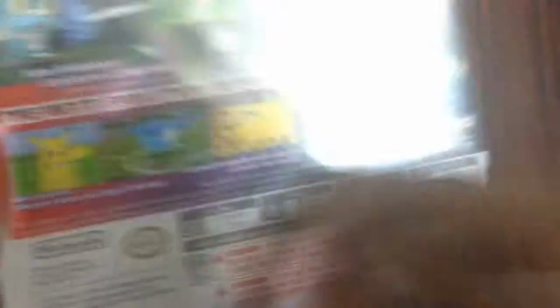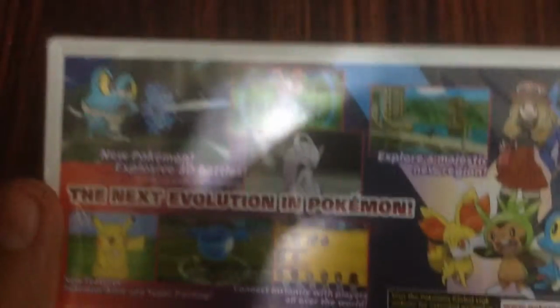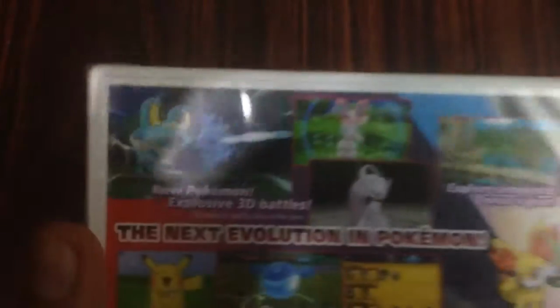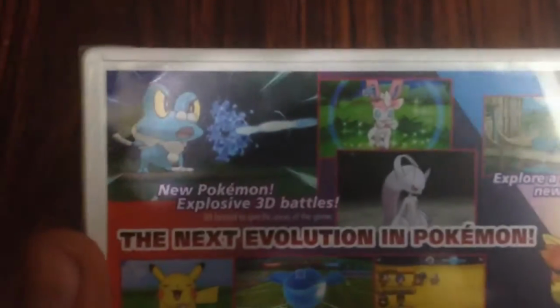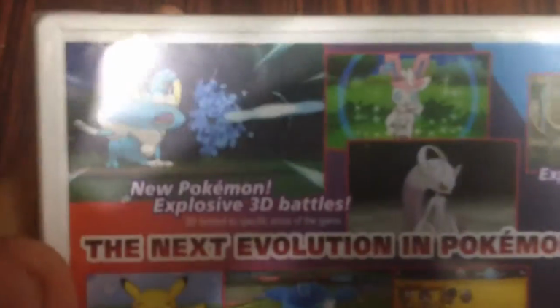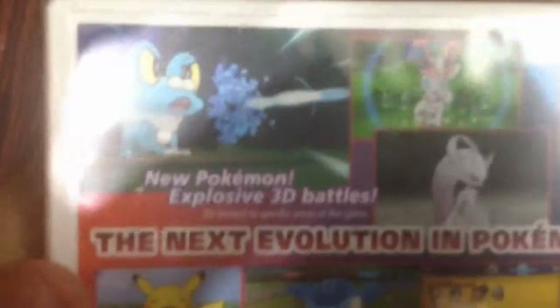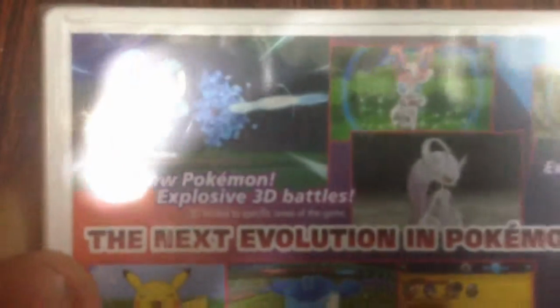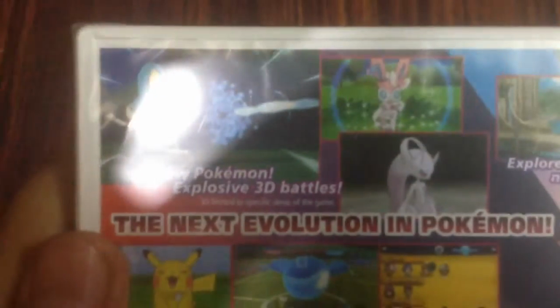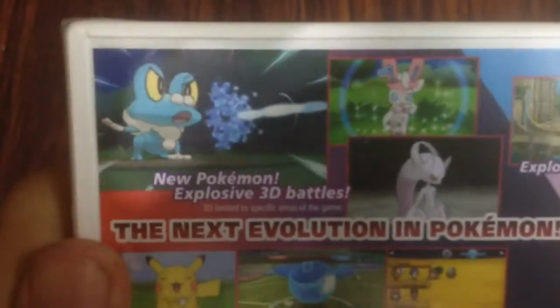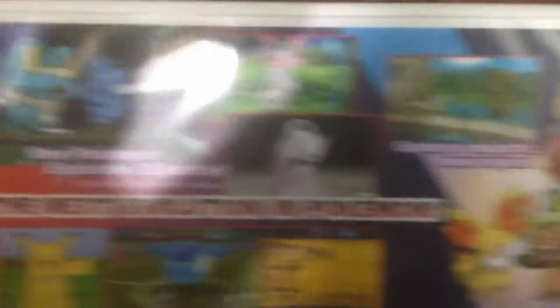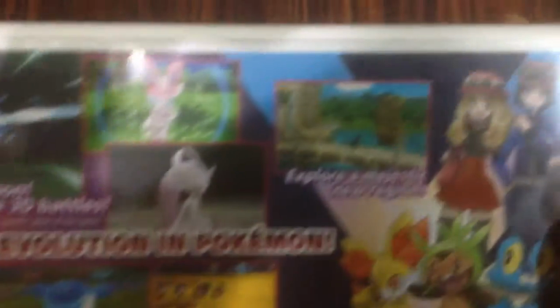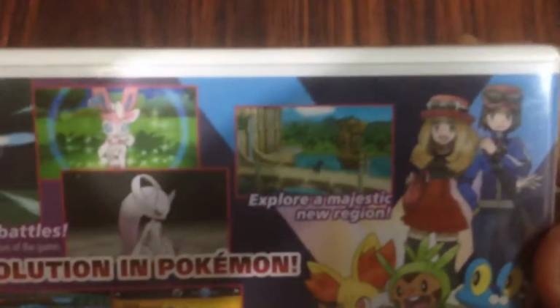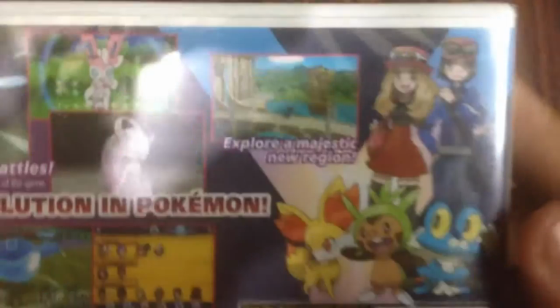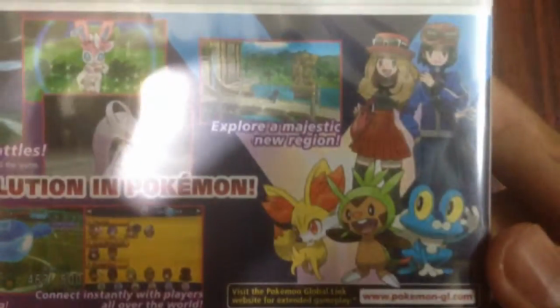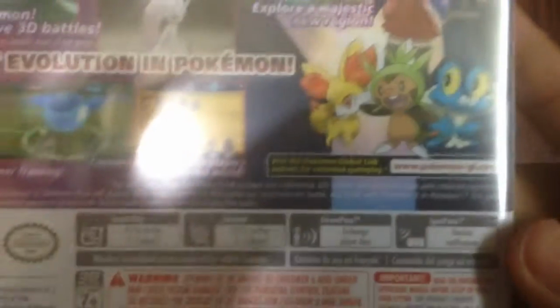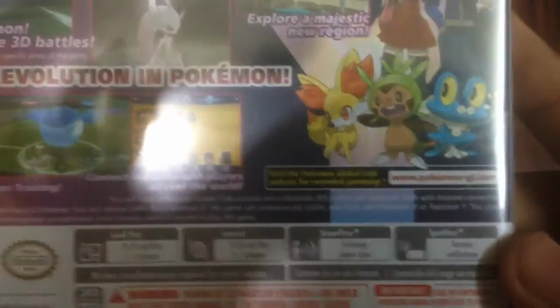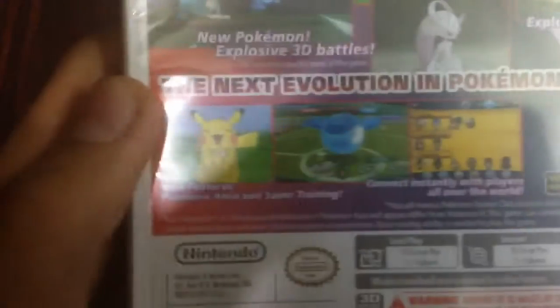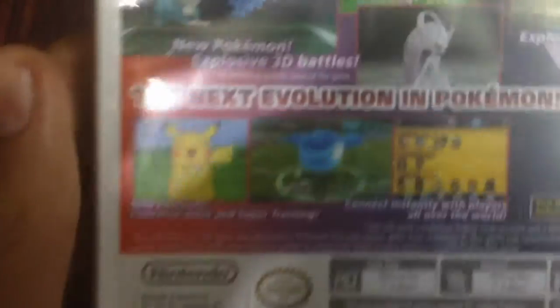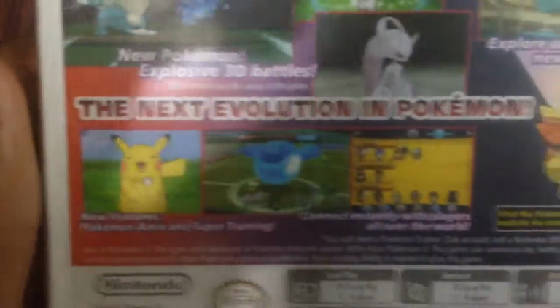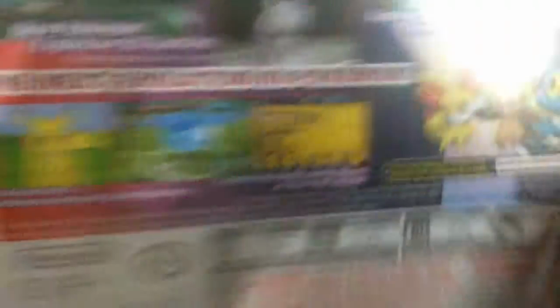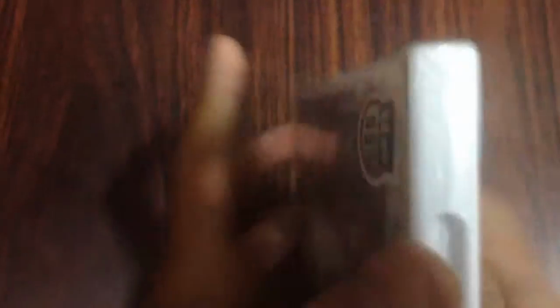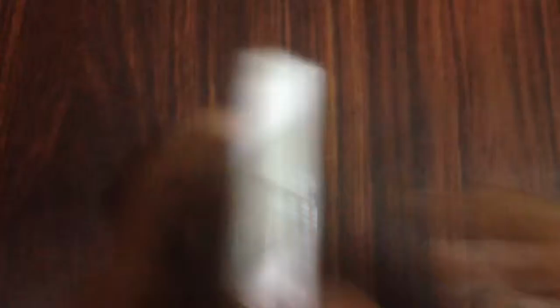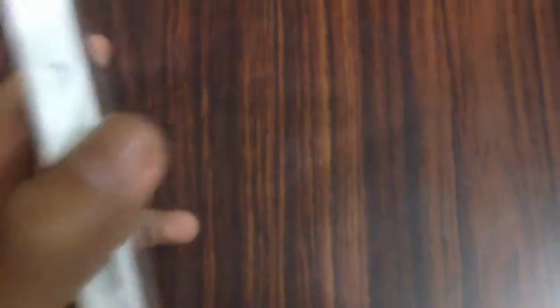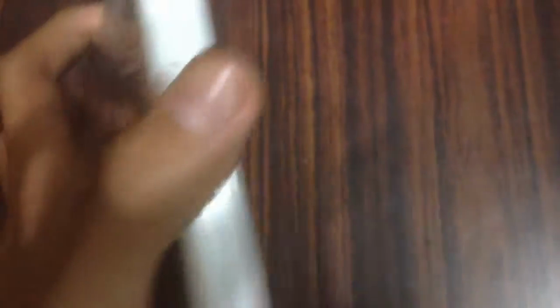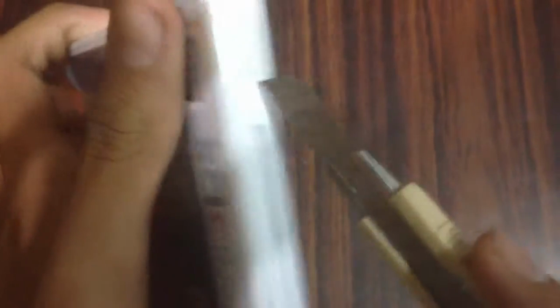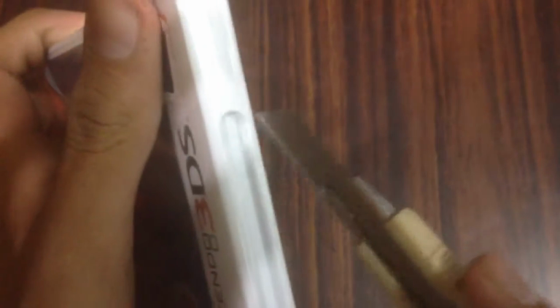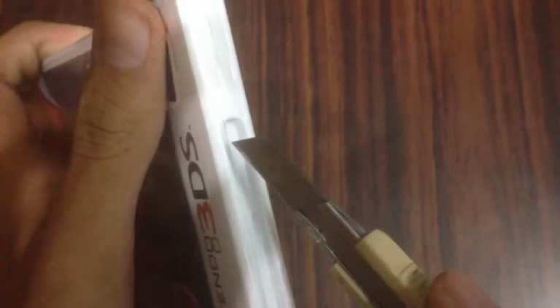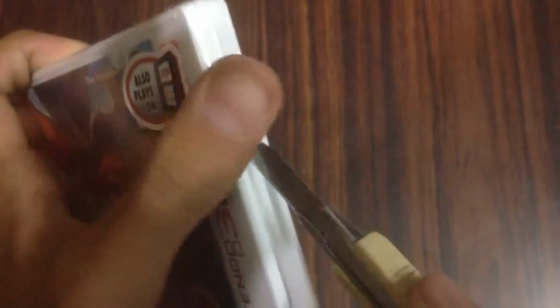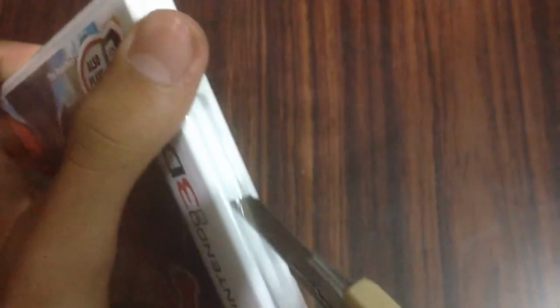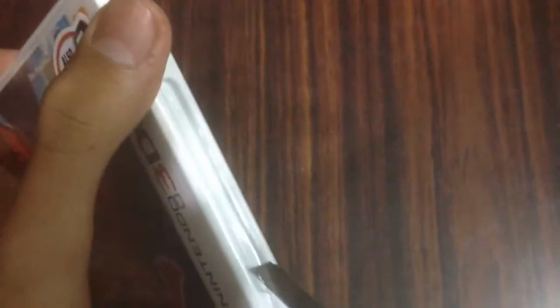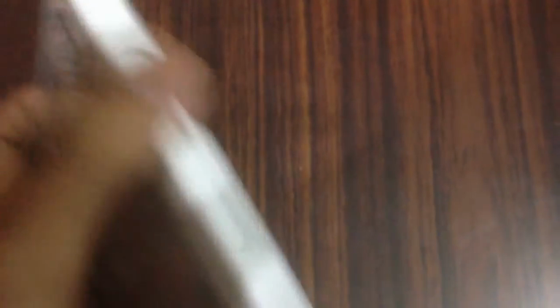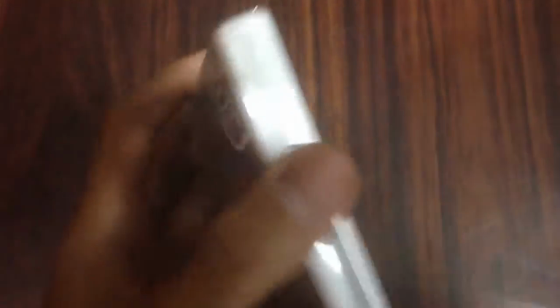Let's look at the back of the box. New Pokémon, Explosive, Explore Majestic, and stuff like that. So, let's open the box.